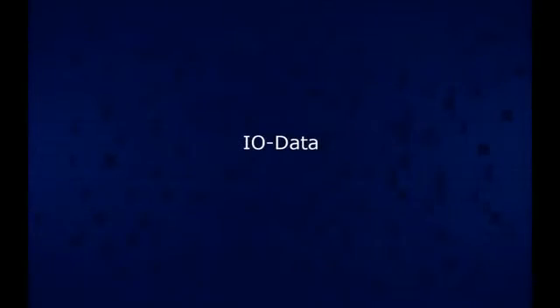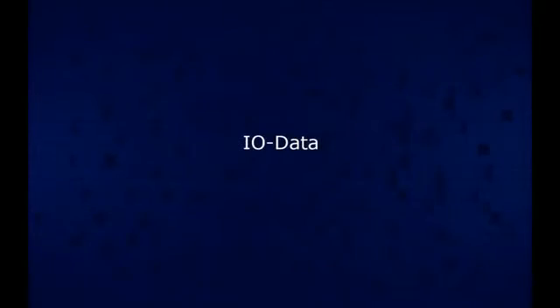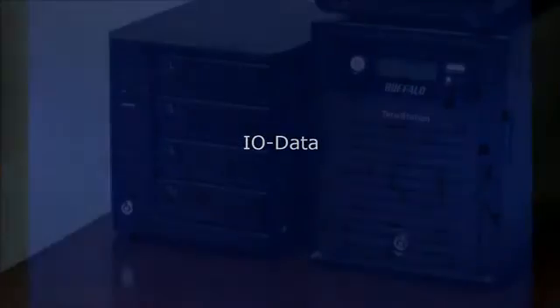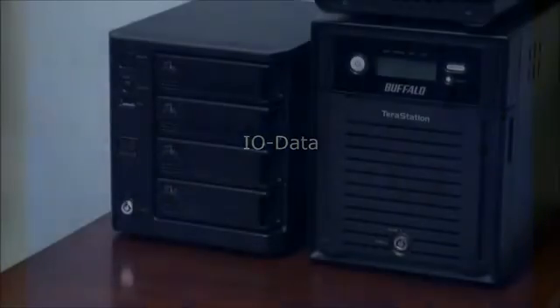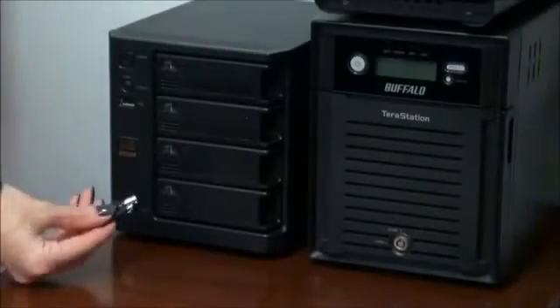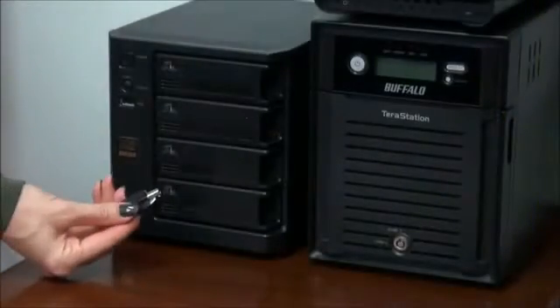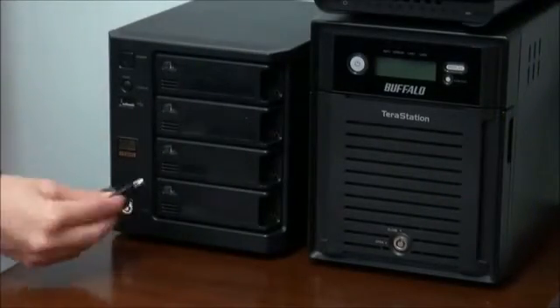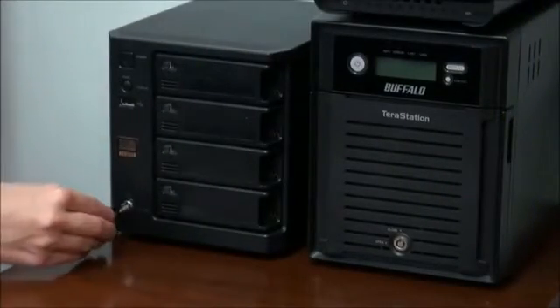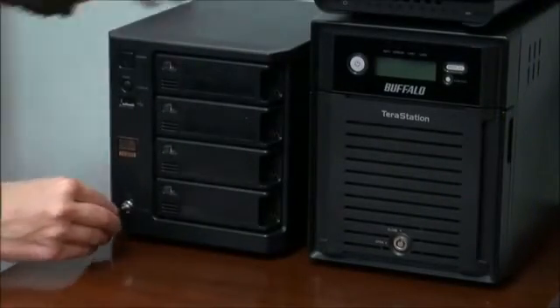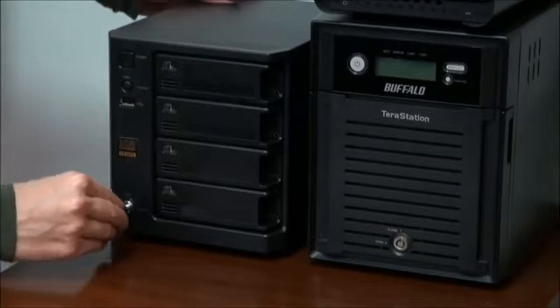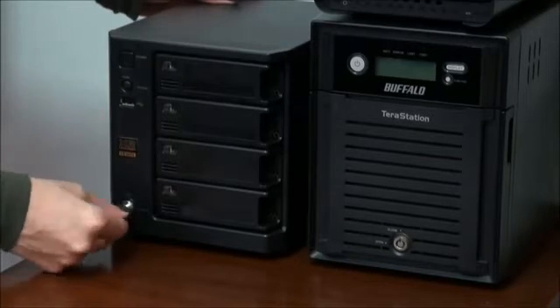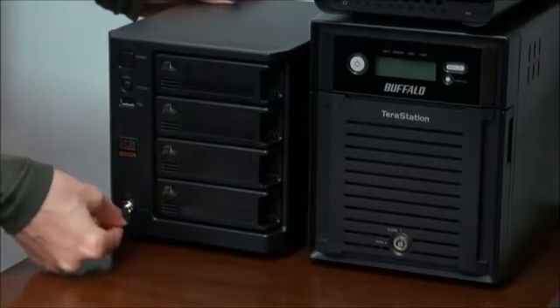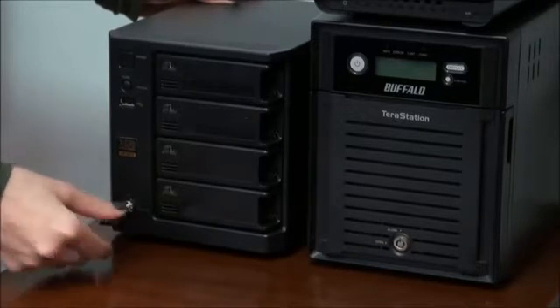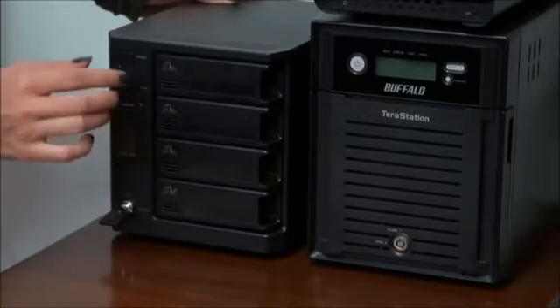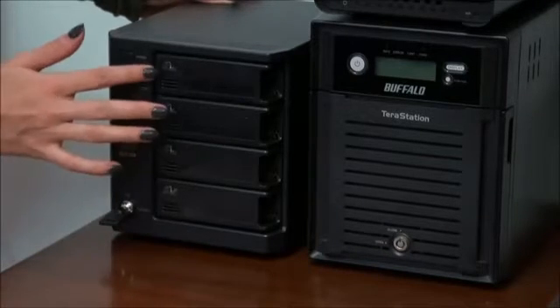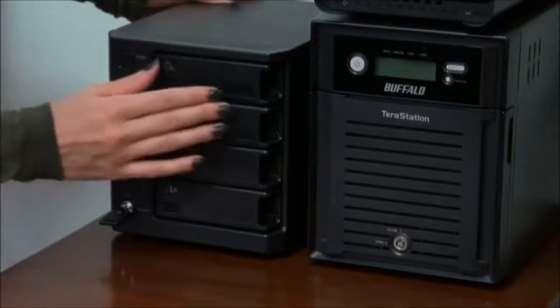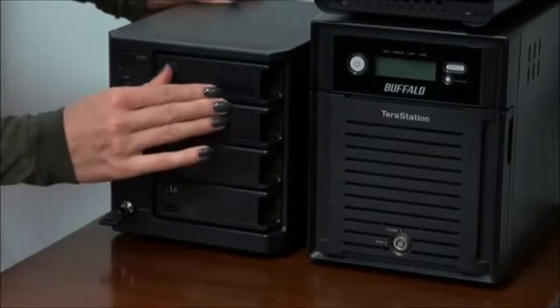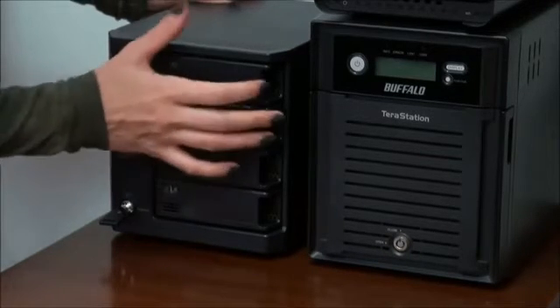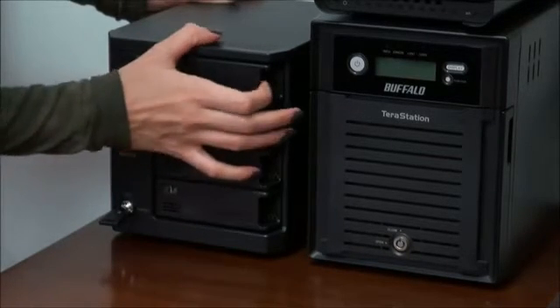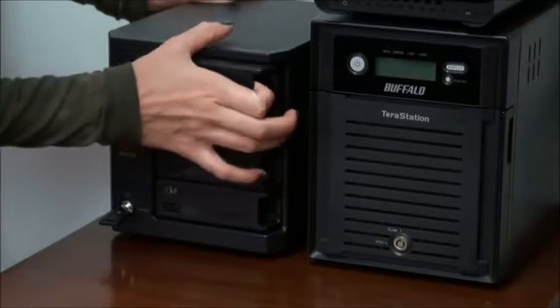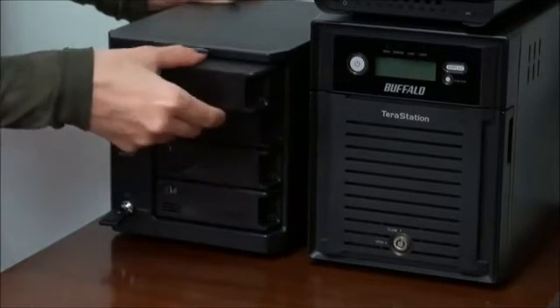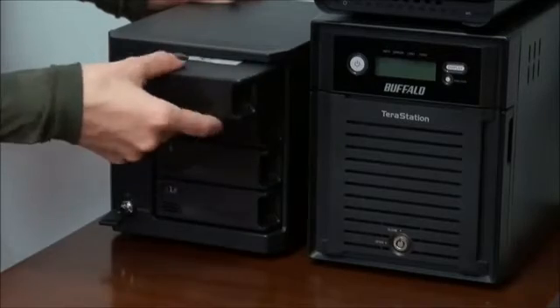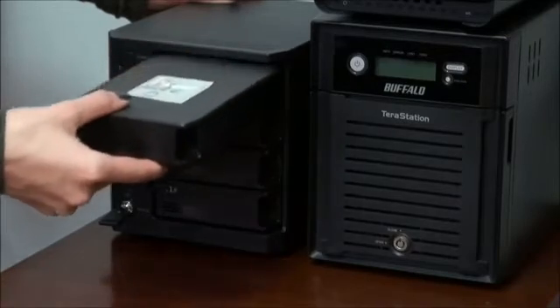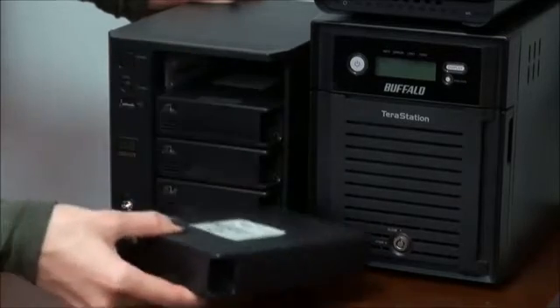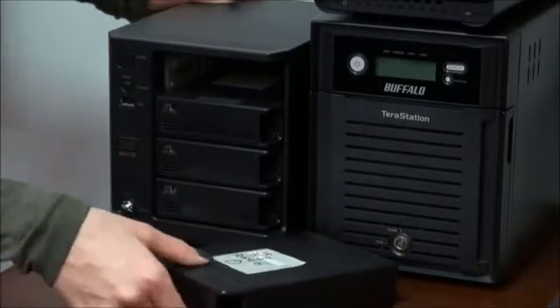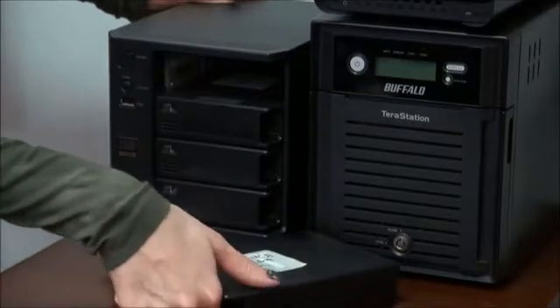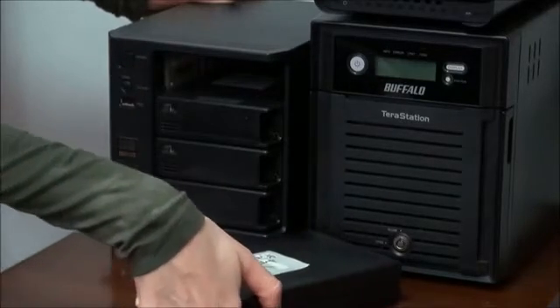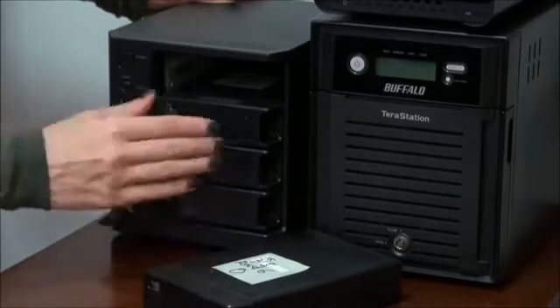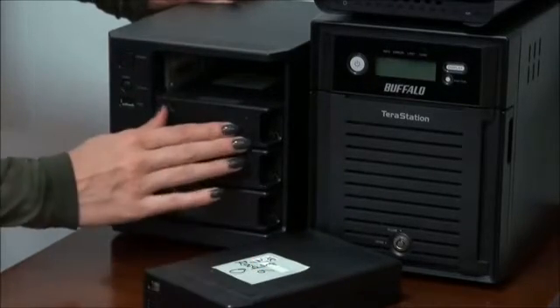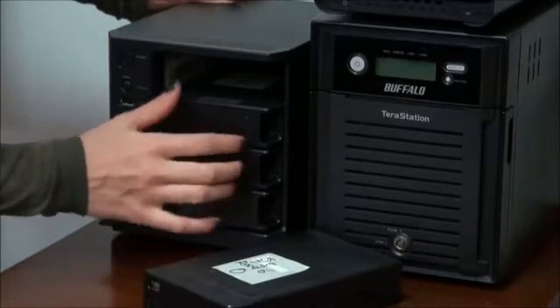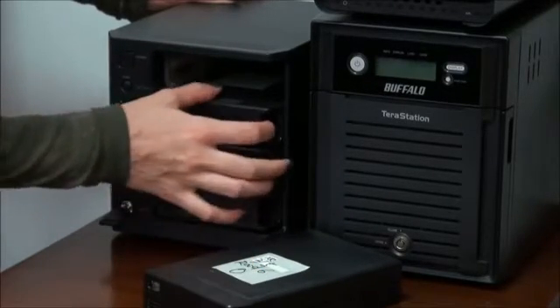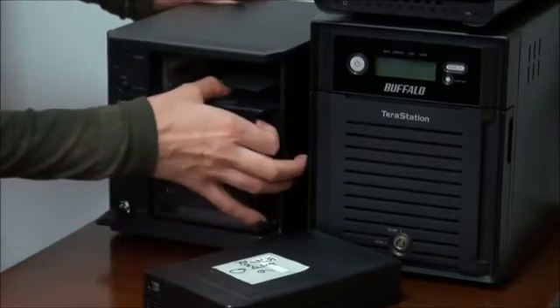An example of another NAS model involves the same steps for taking the drives out of the casing, taking into account some peculiarities of this model. In this model, drive bays are not hidden inside the box, but each of them is locked.